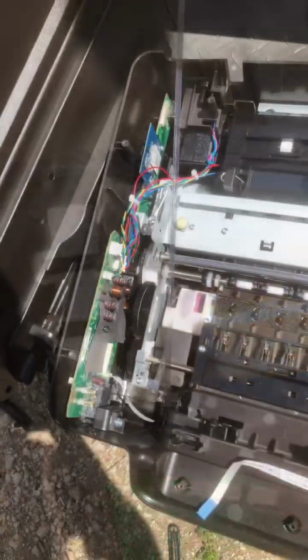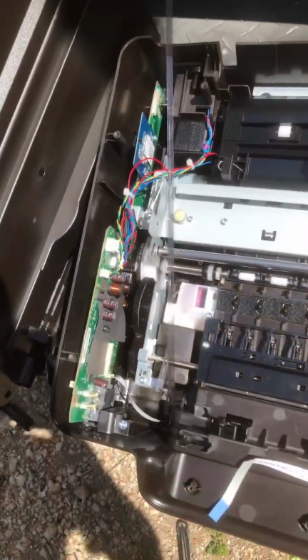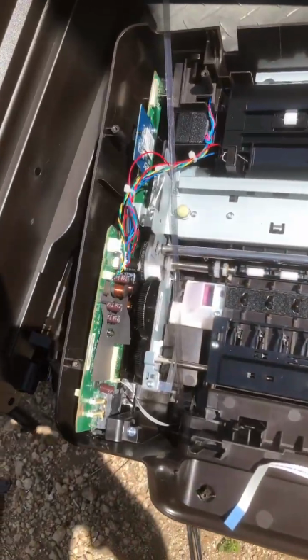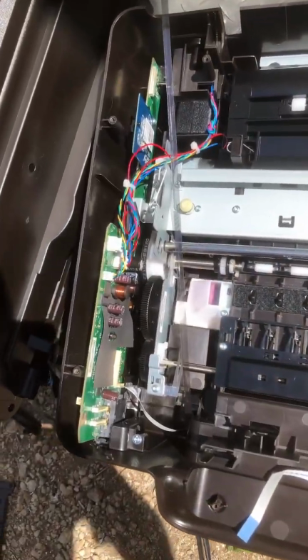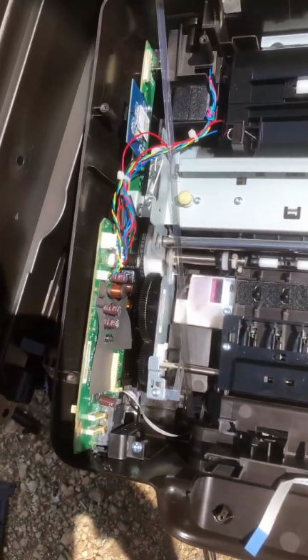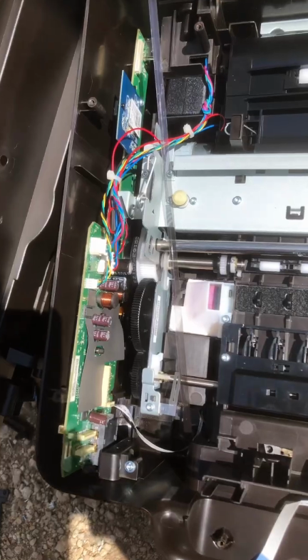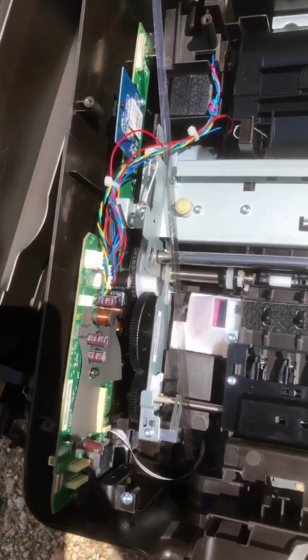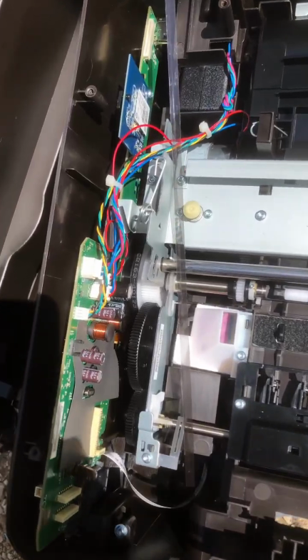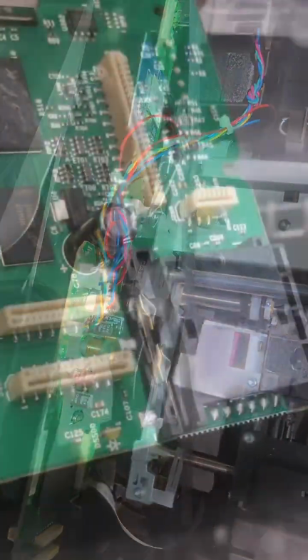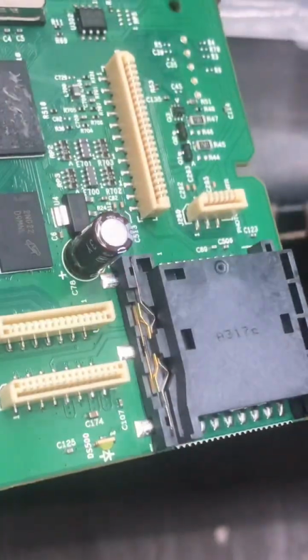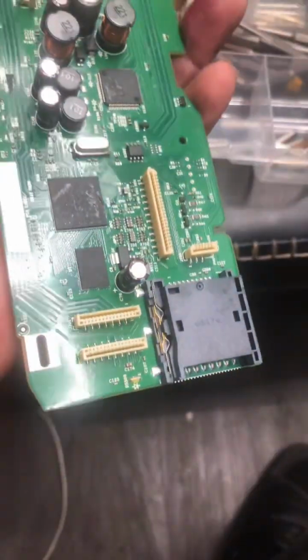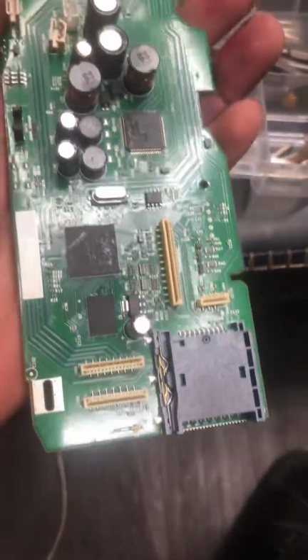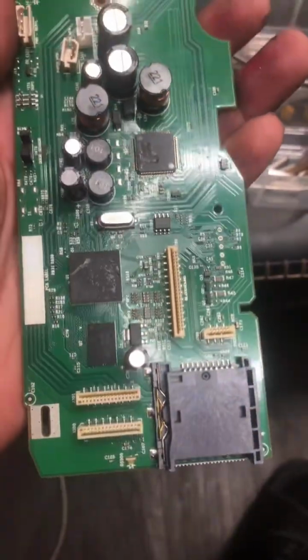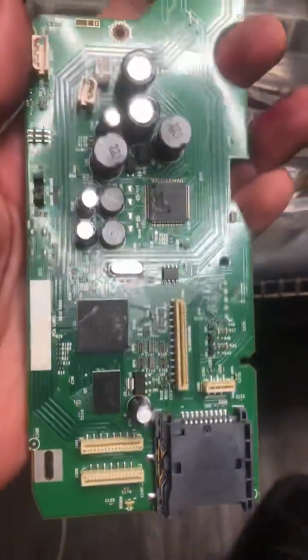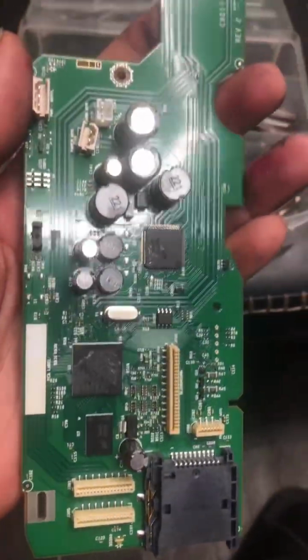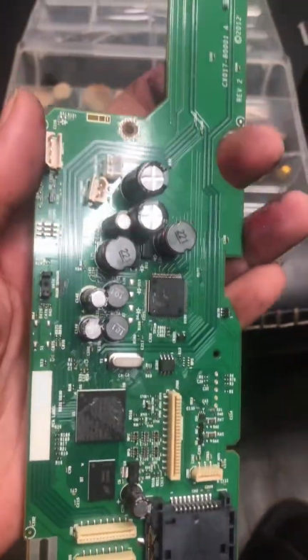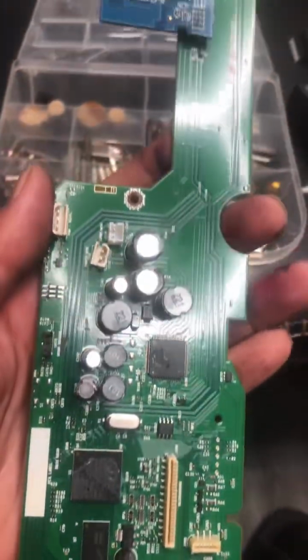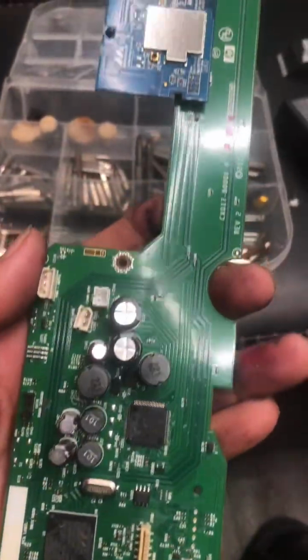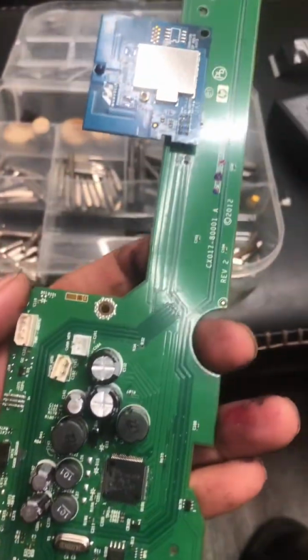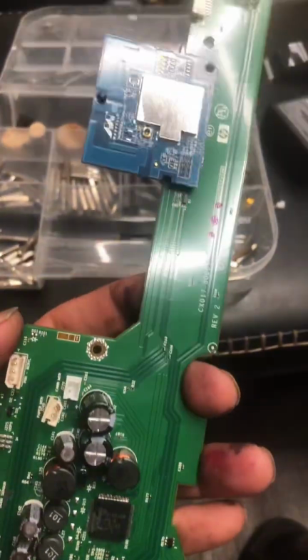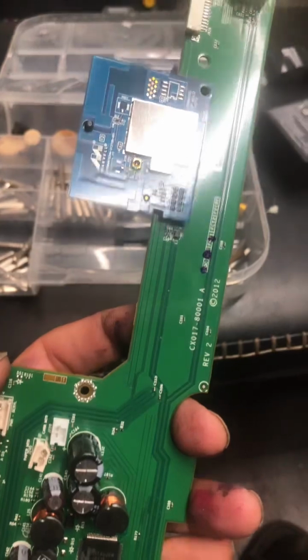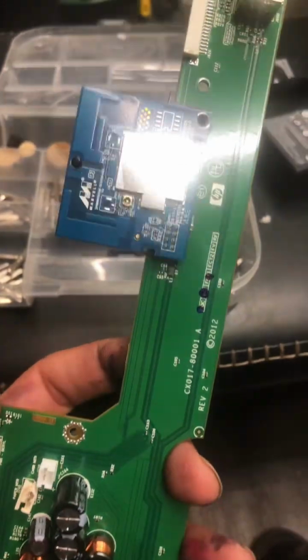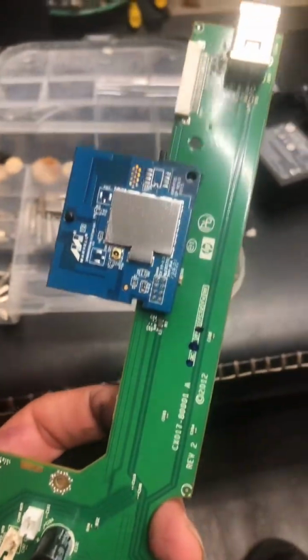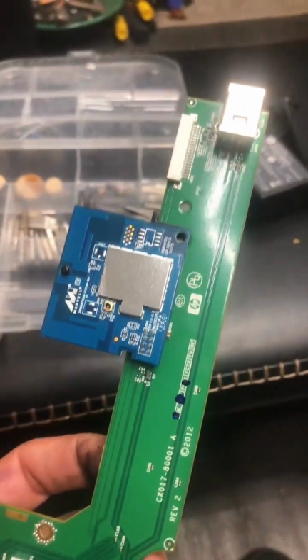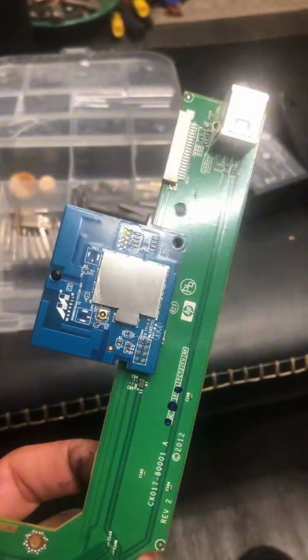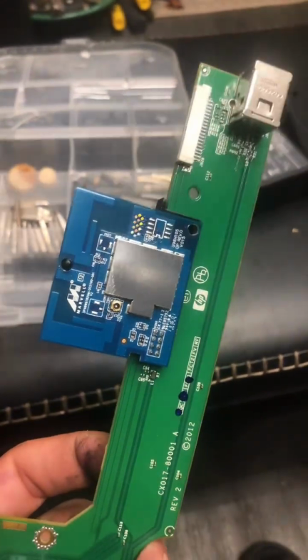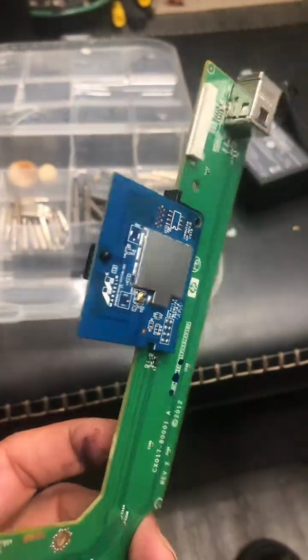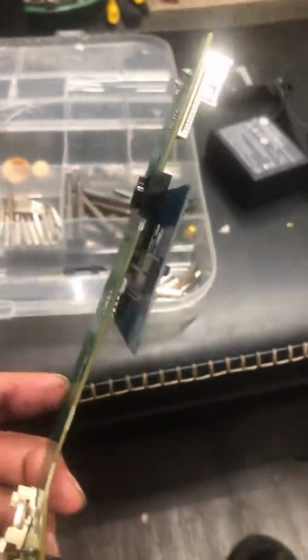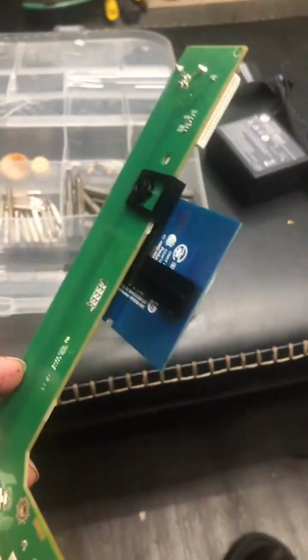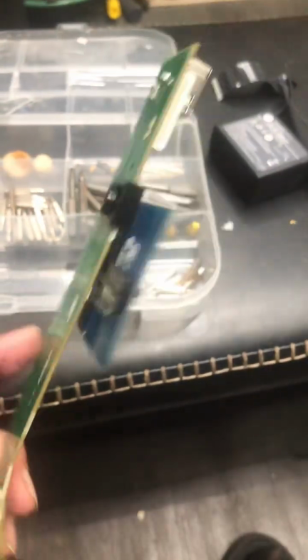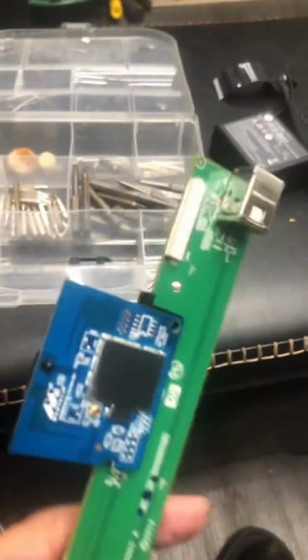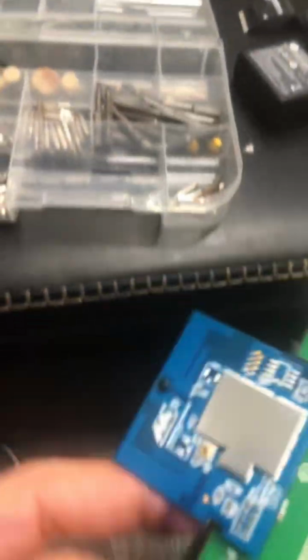The main logic board is the gold mine. Gold plated USB ports, a Wi-Fi chip, and solid IC chips — that's around 0.012 to 0.02 grams of gold.